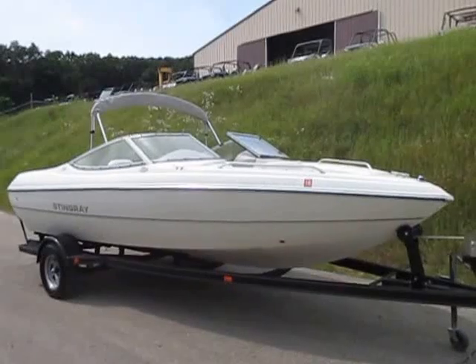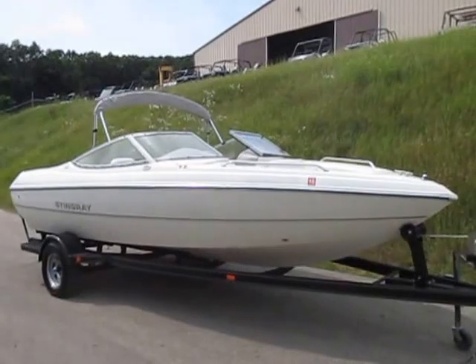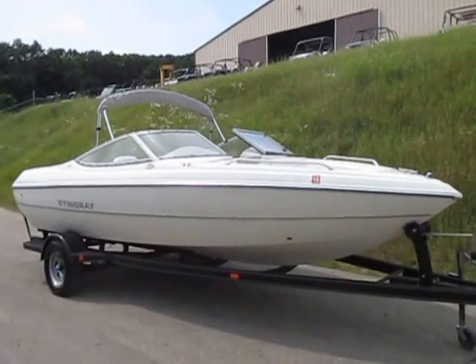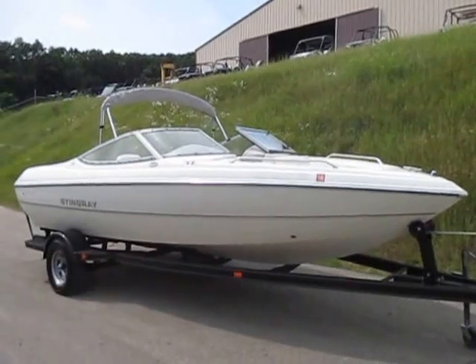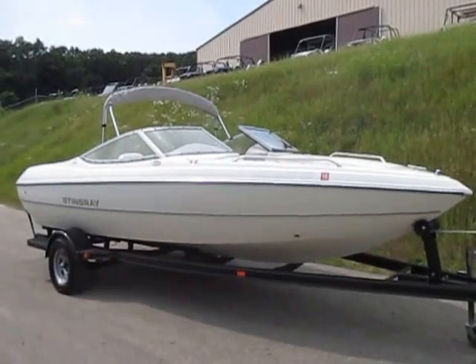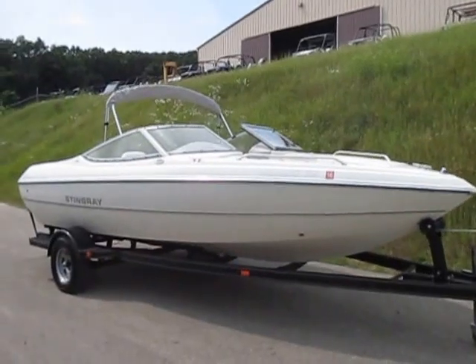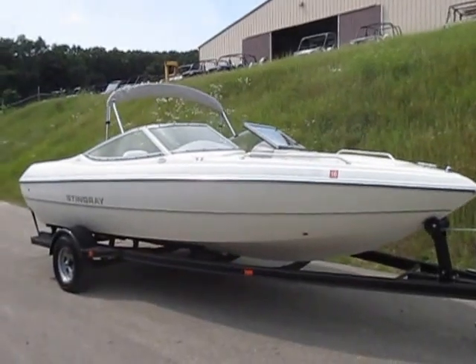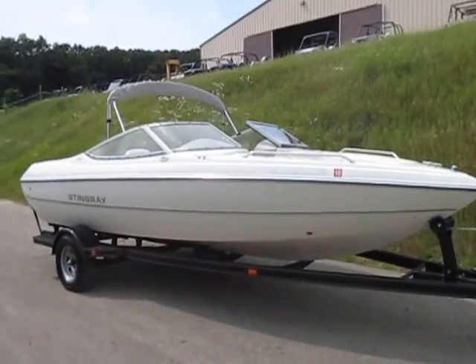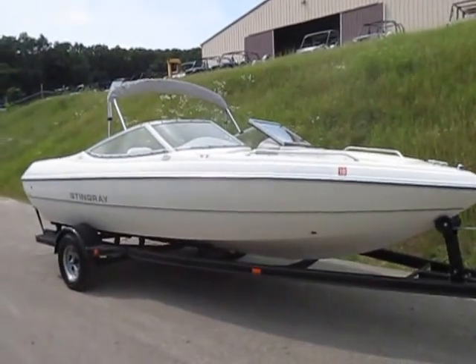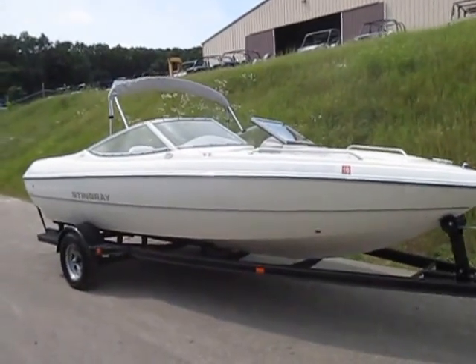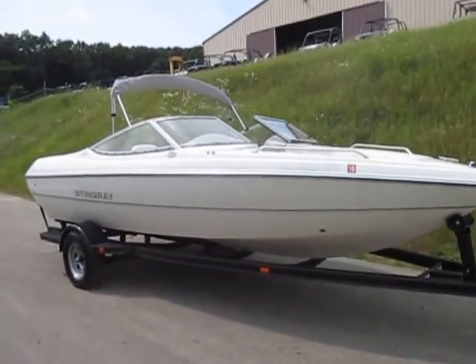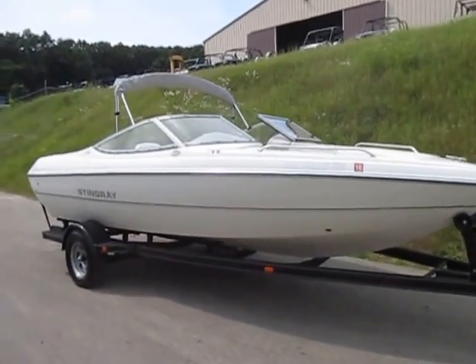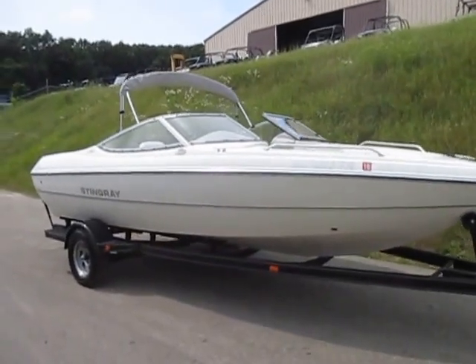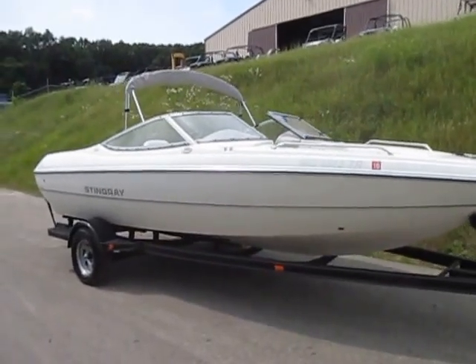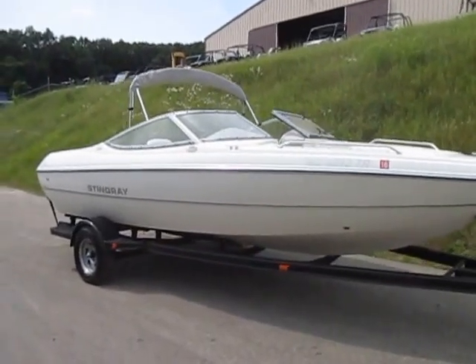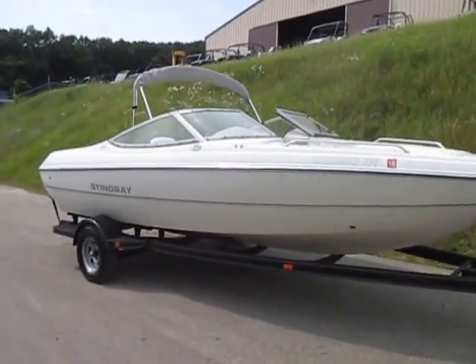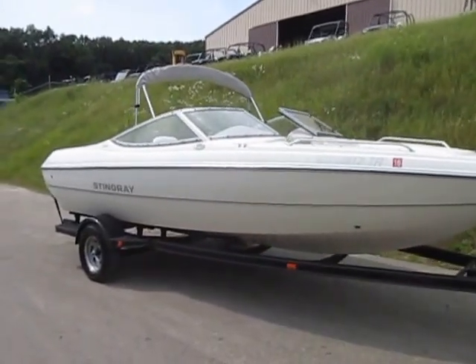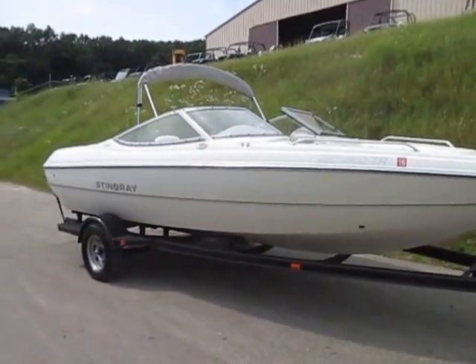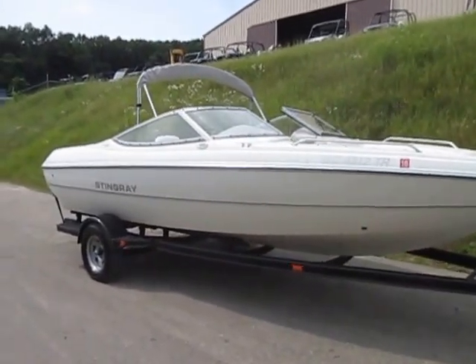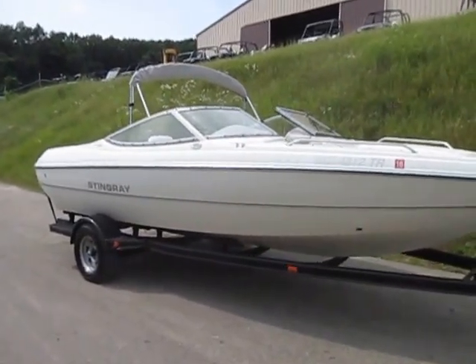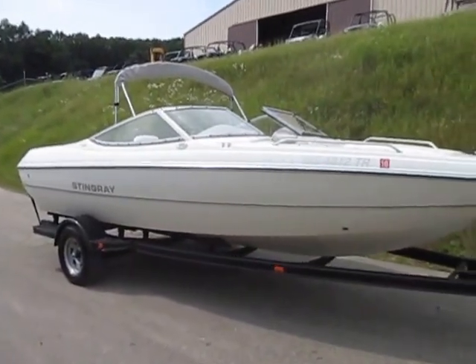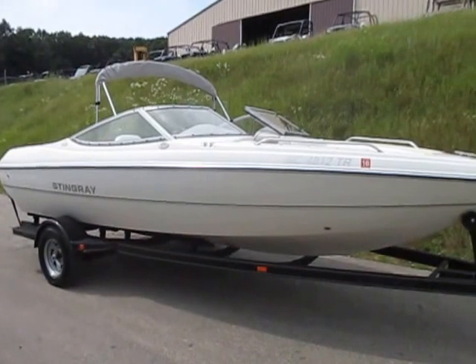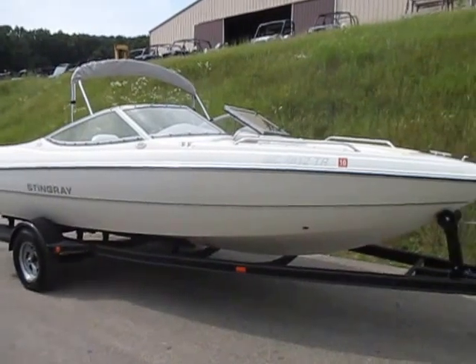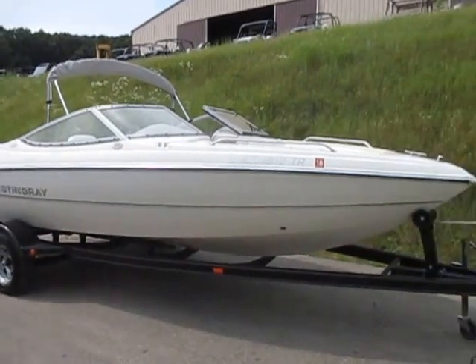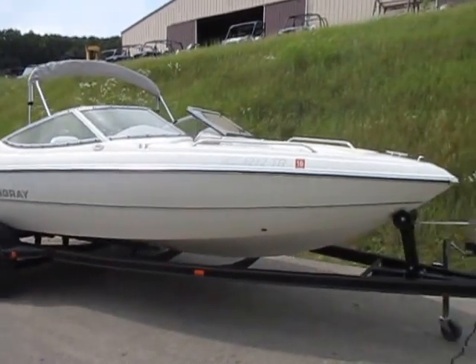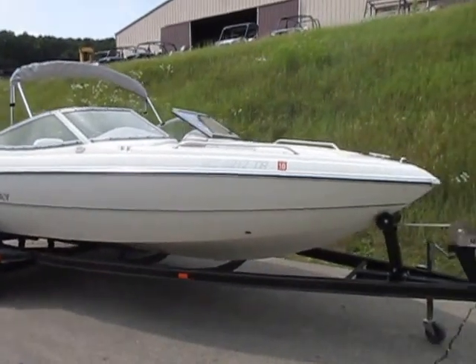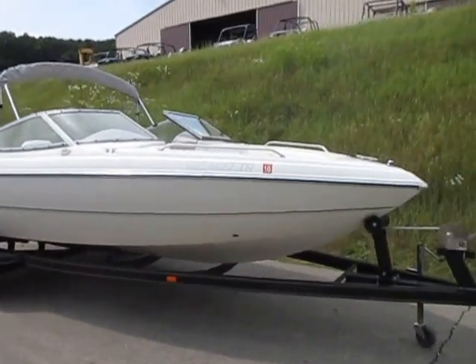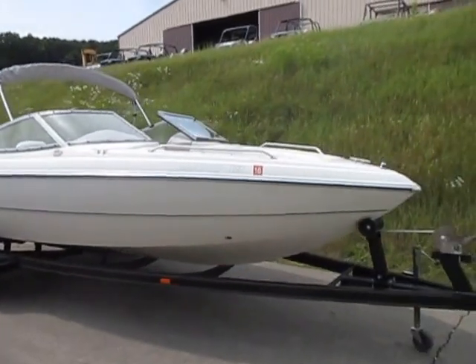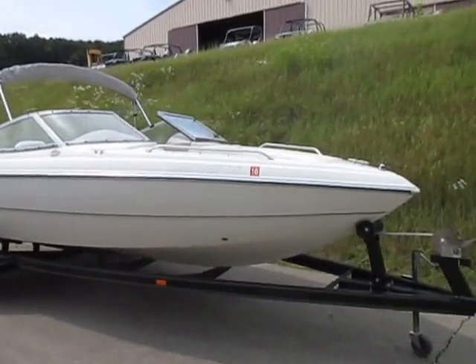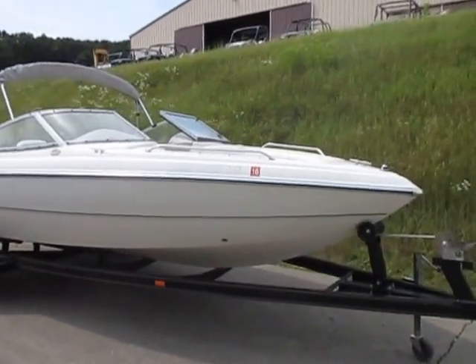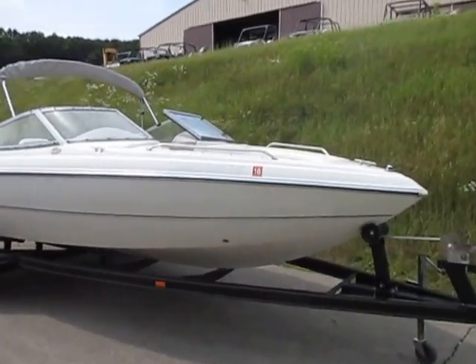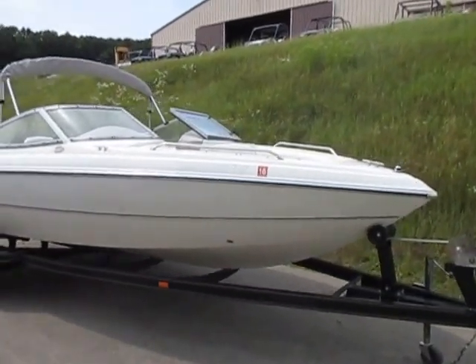This is a 2004 Stingray 190 LX fiberglass bow rider. It's 19 foot in length with 208 engine hours.